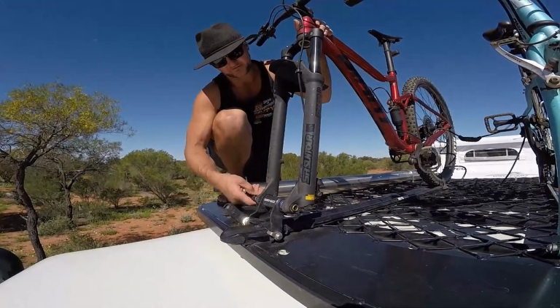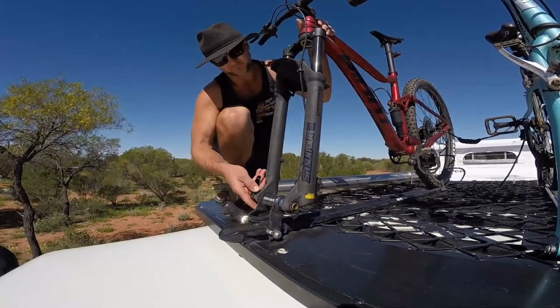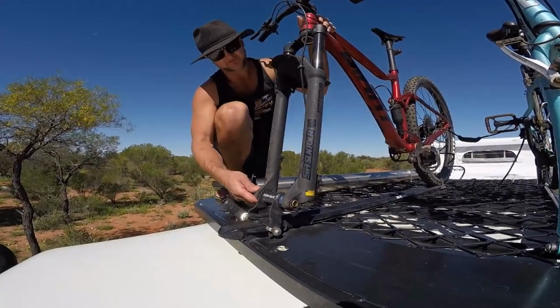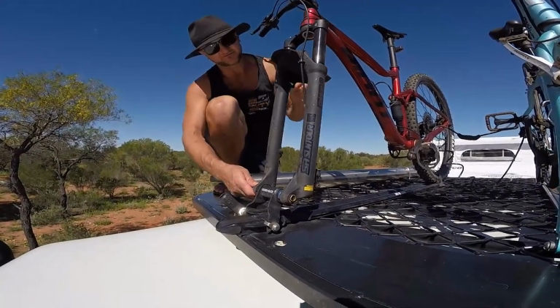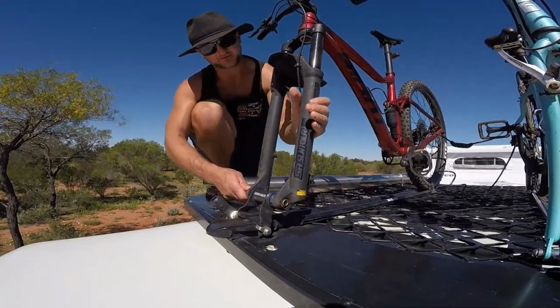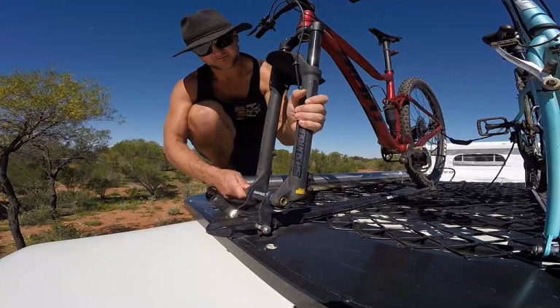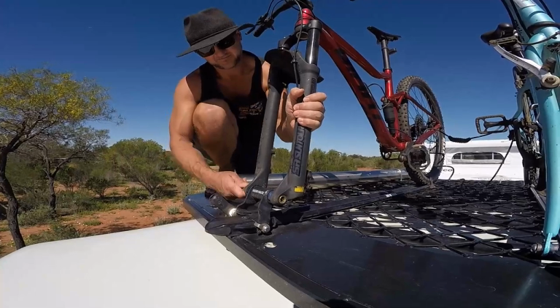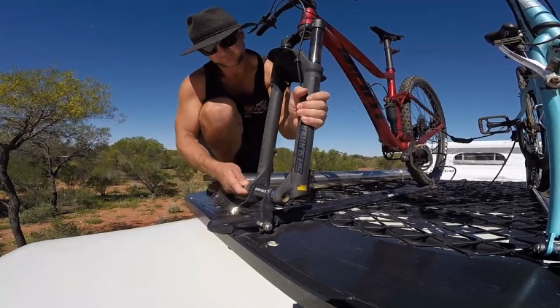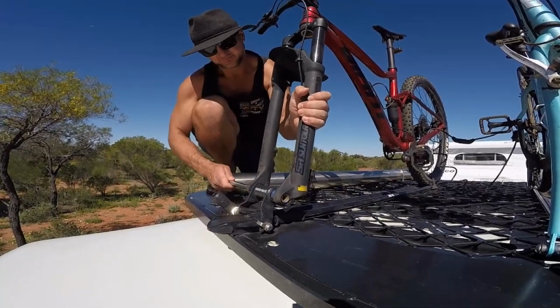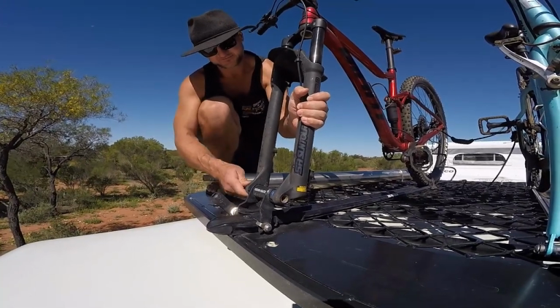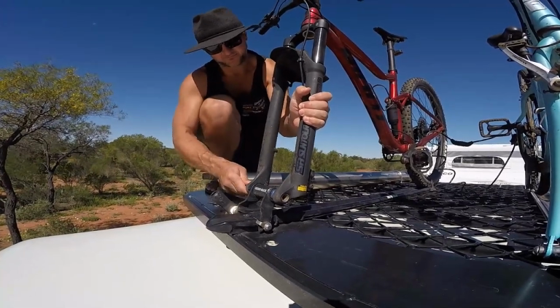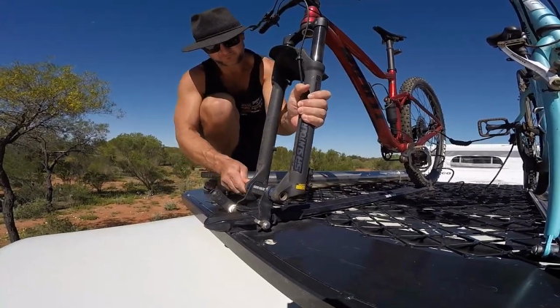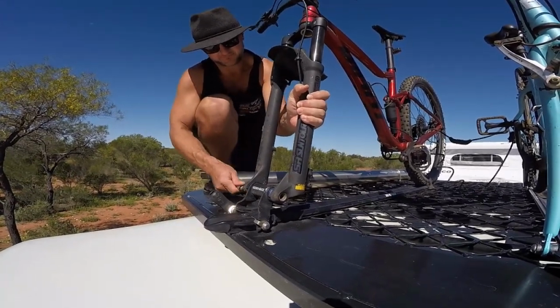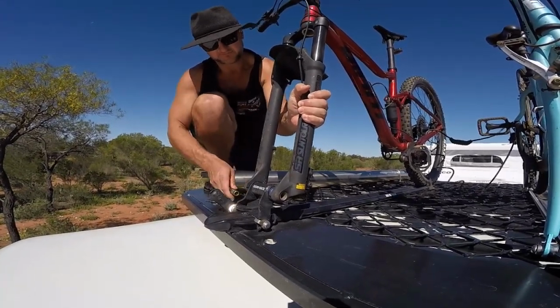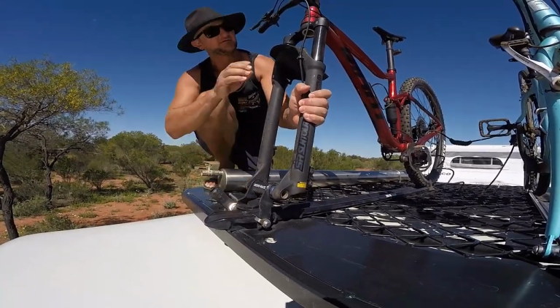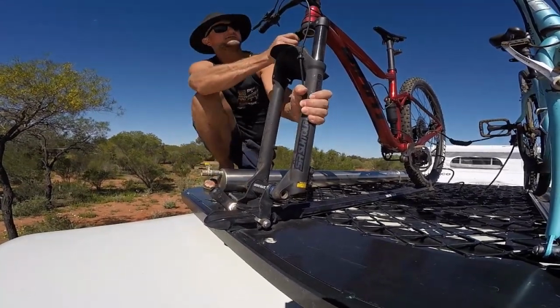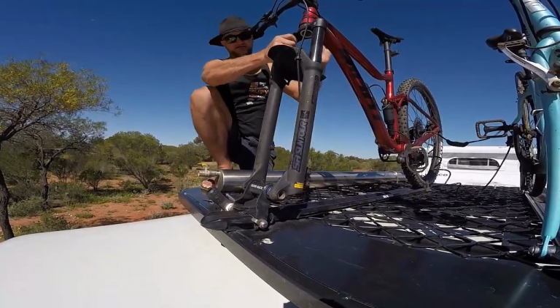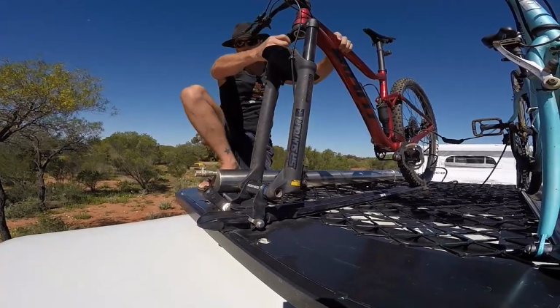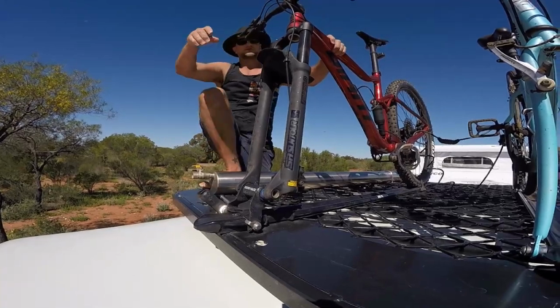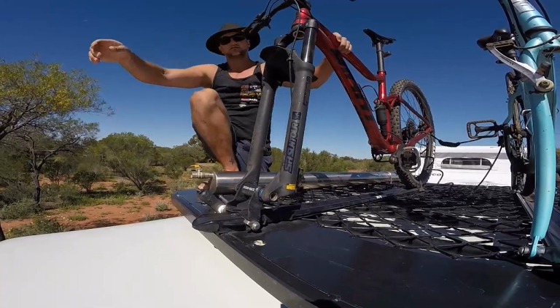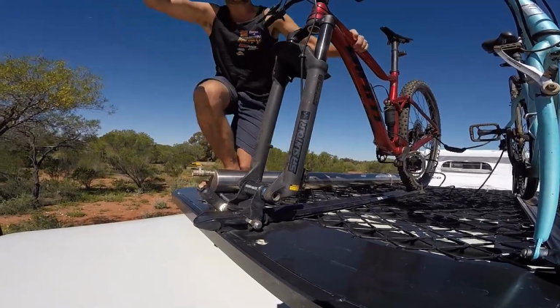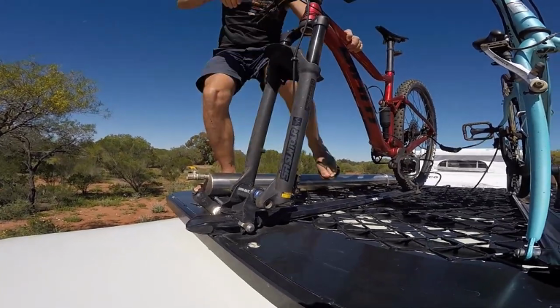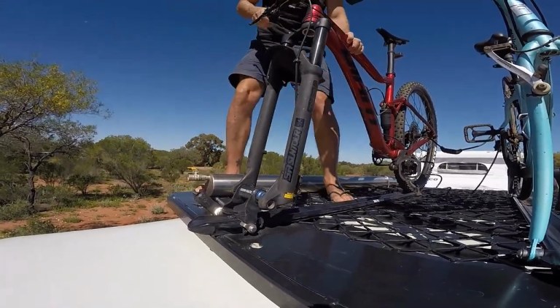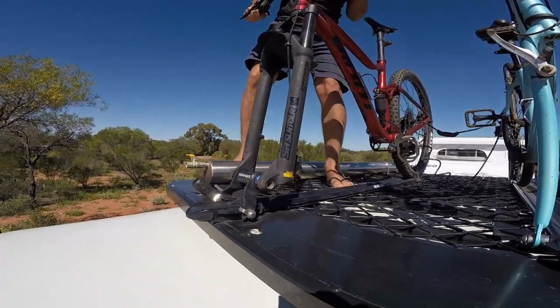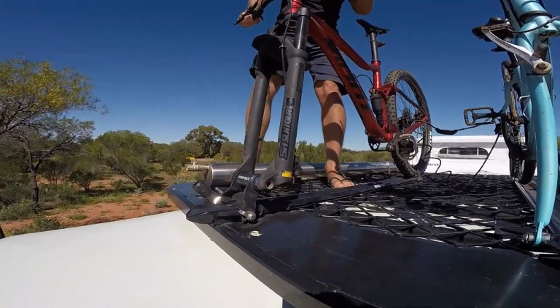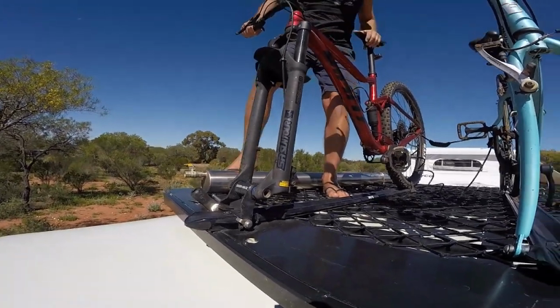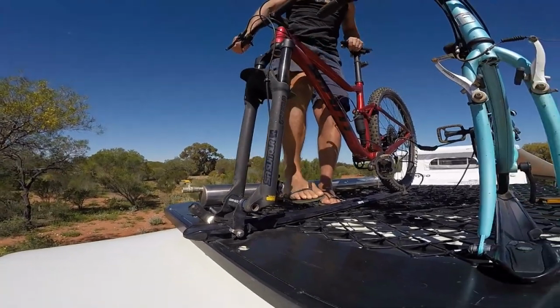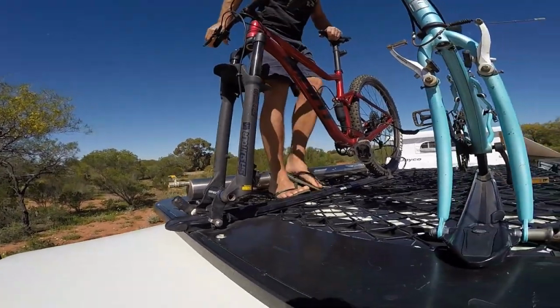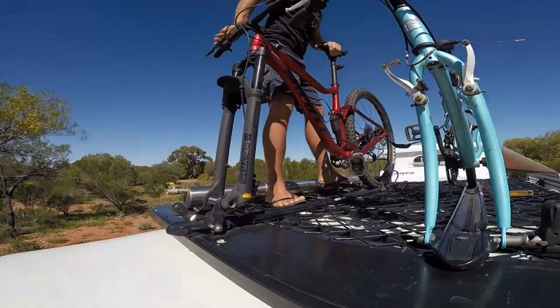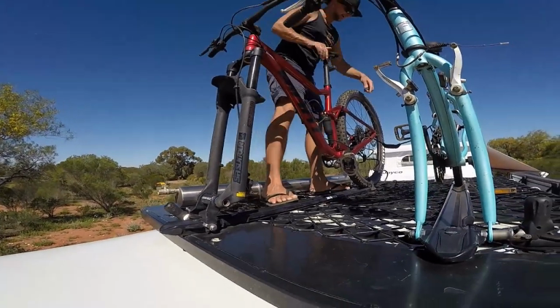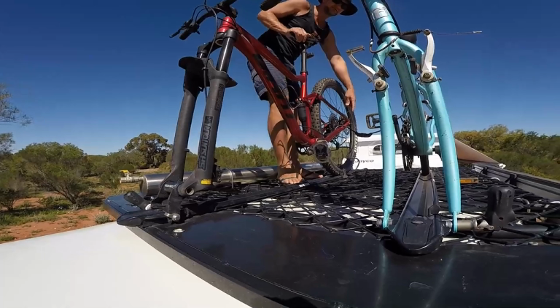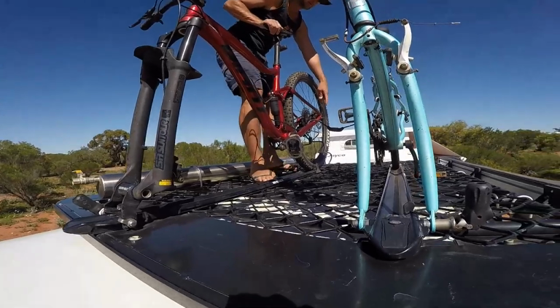To get the bike down, all we're going to do is undo the quick release that holds it in there, pull it straight through, and I'll just get up on the roof rack here and undo the back area.